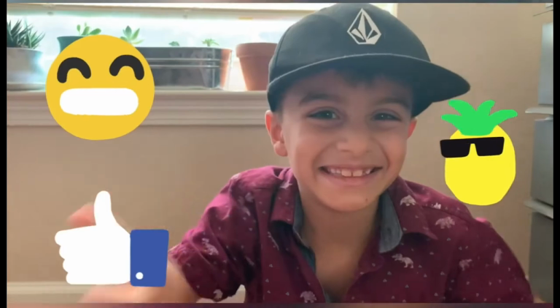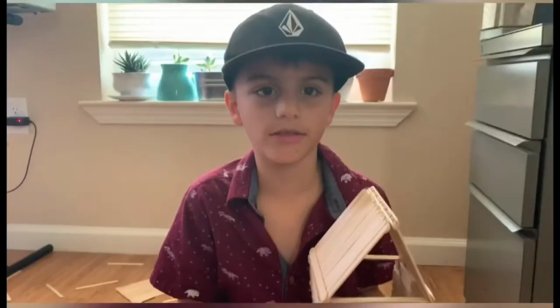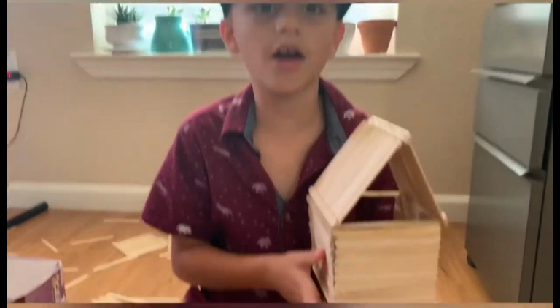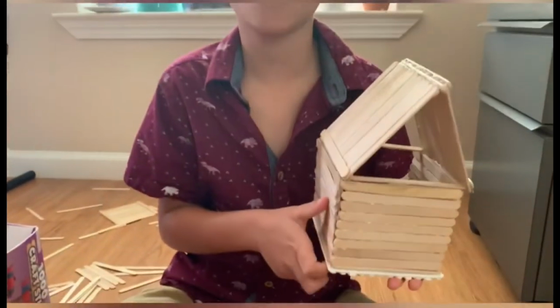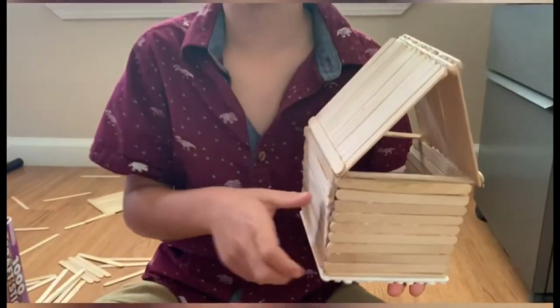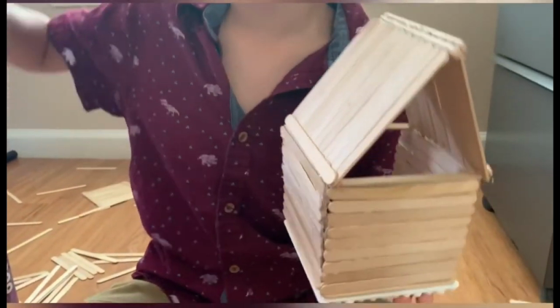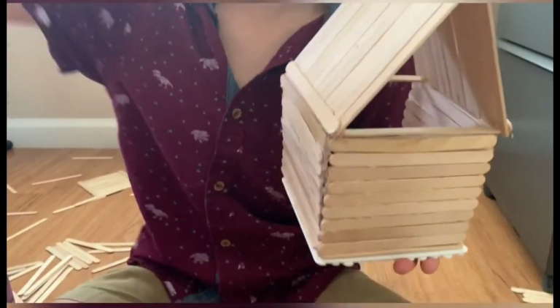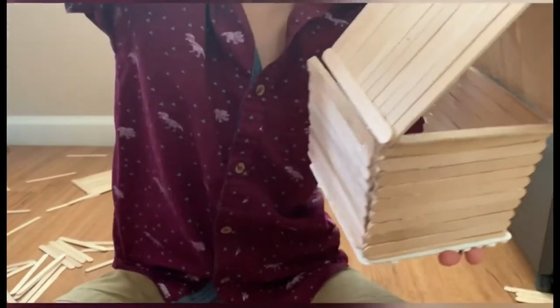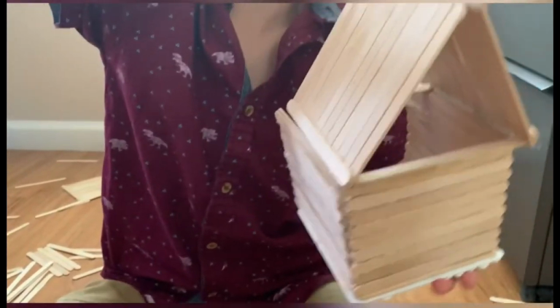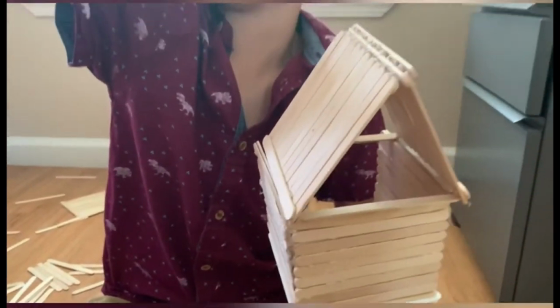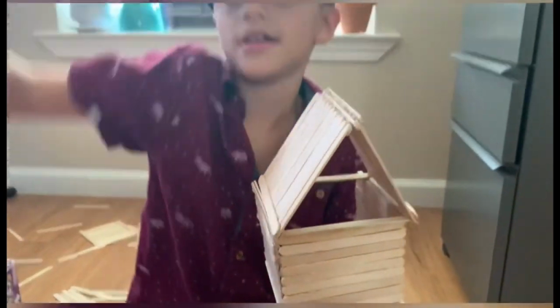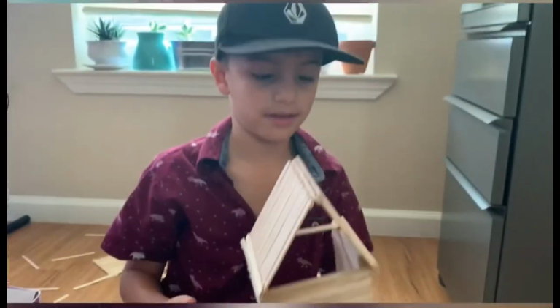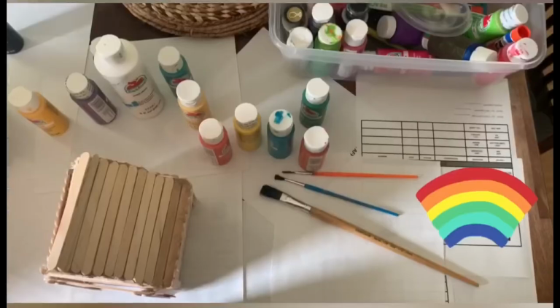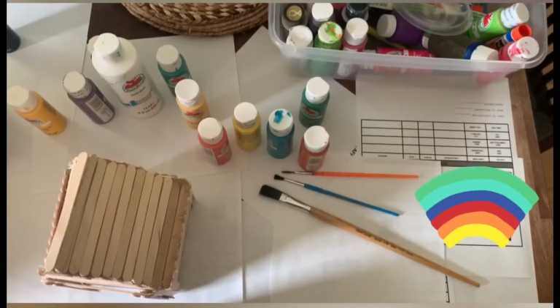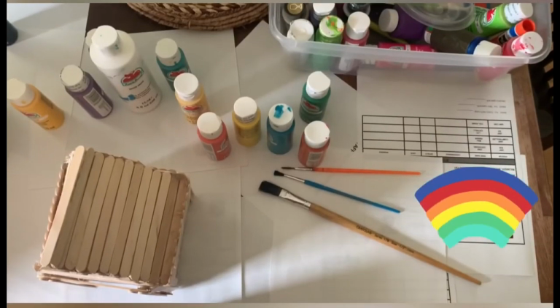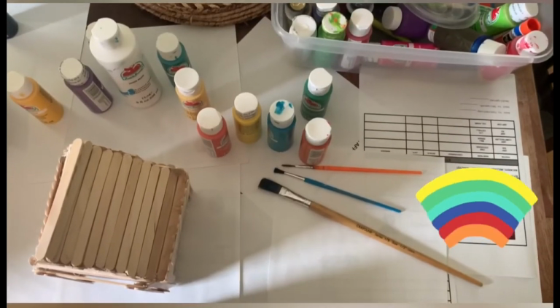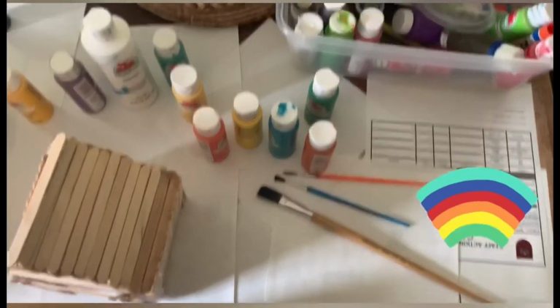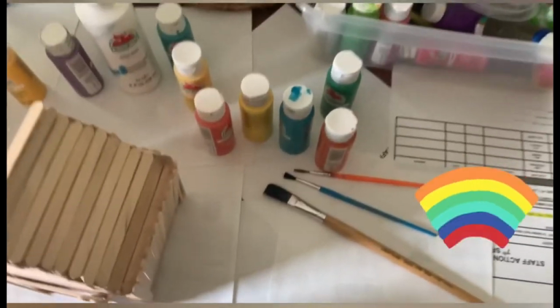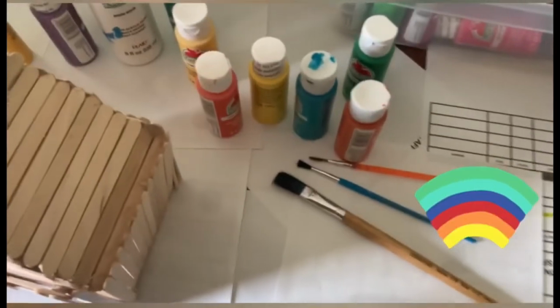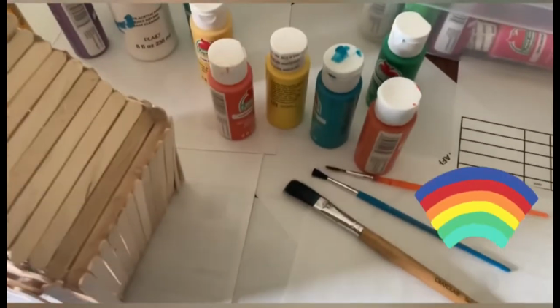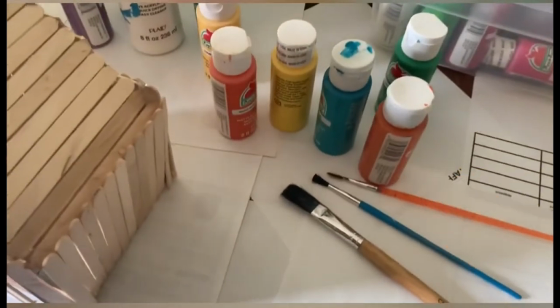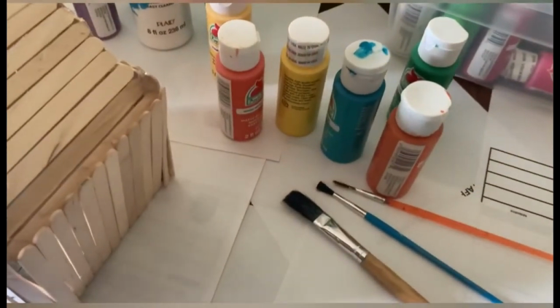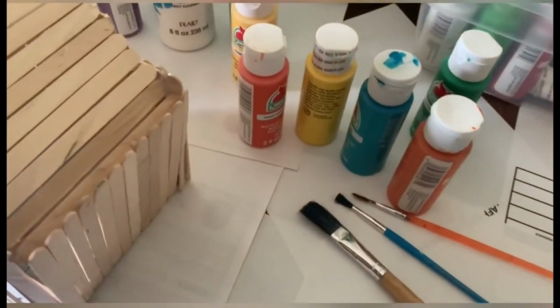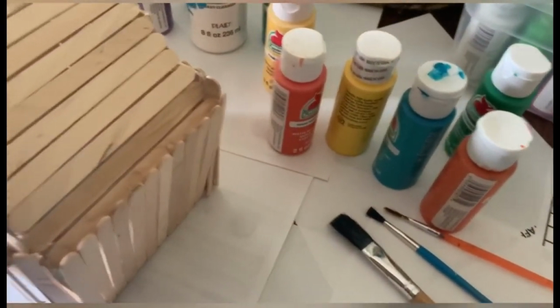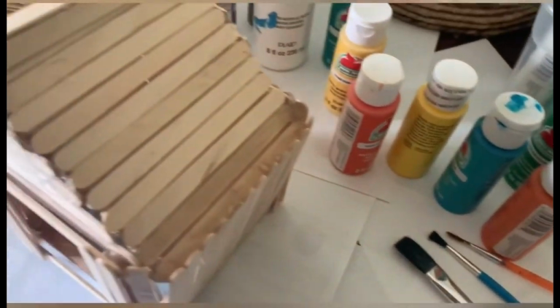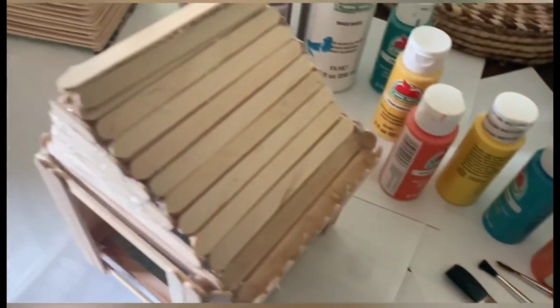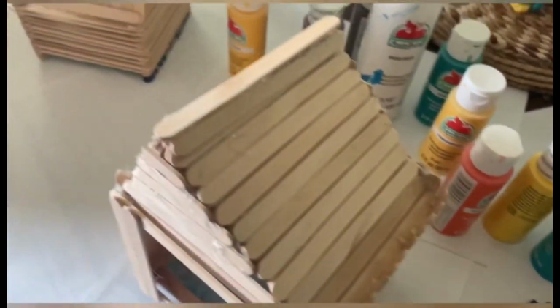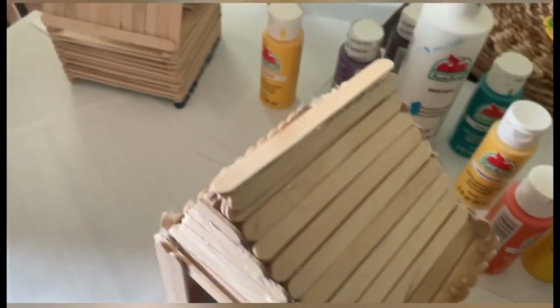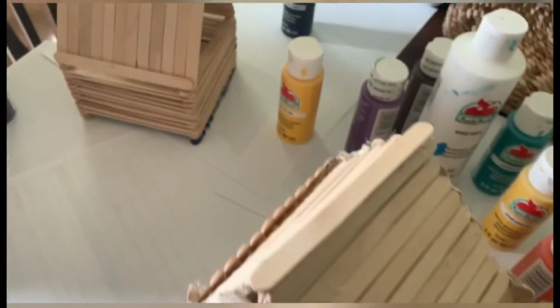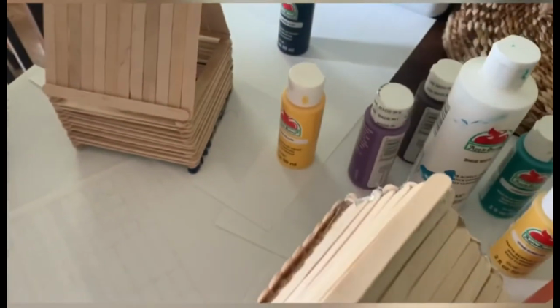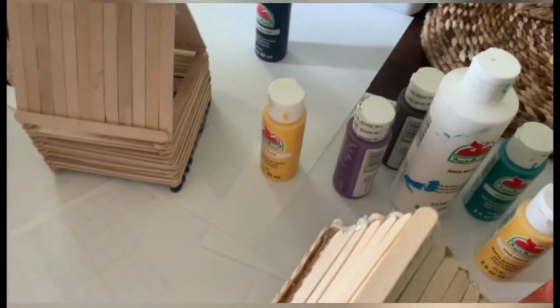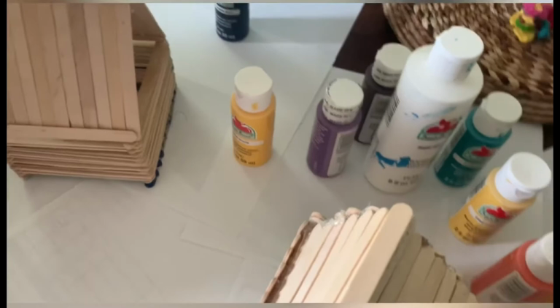Now we'll go to the painting lab. This is the painting station — this is where we paint the houses with whatever color we want.